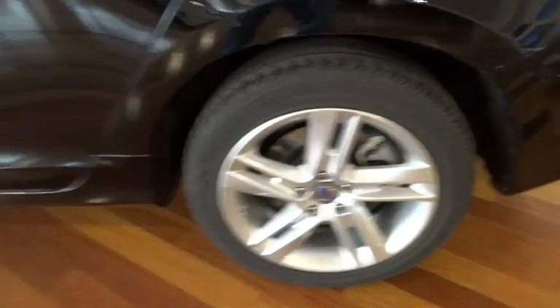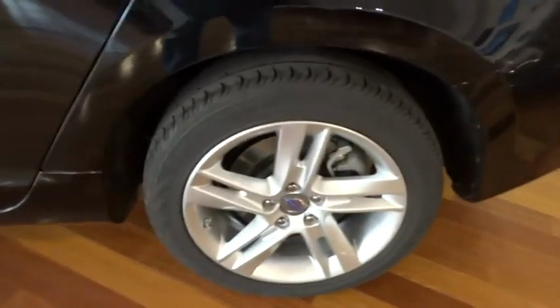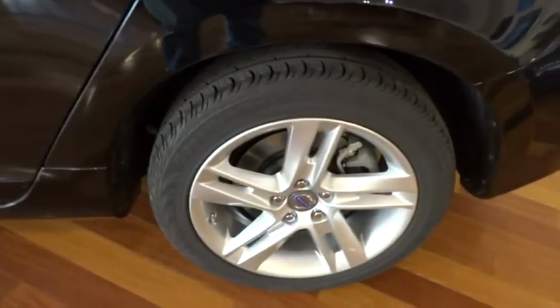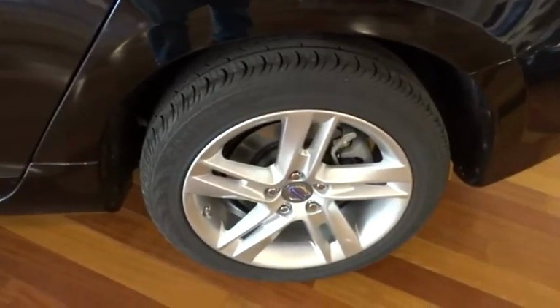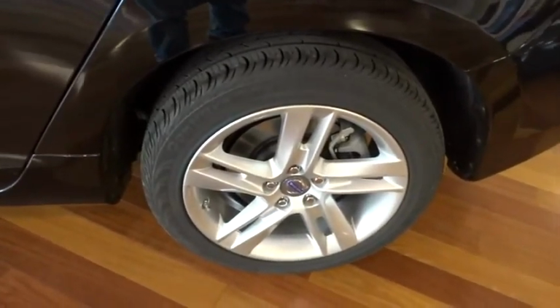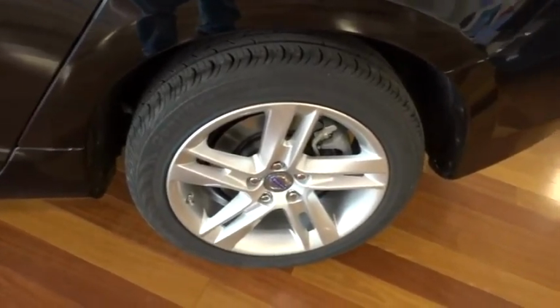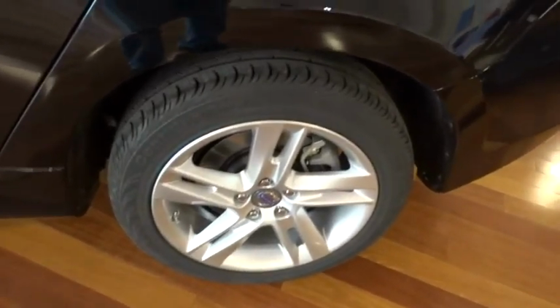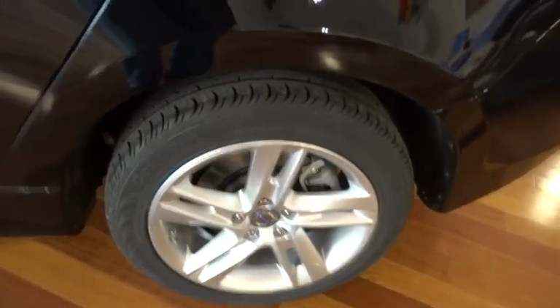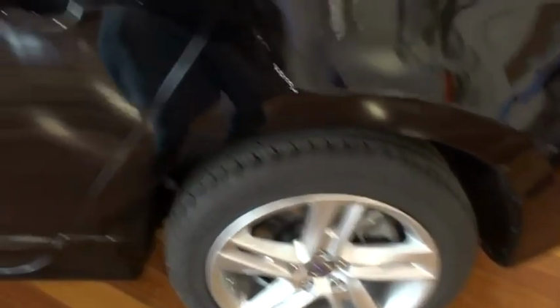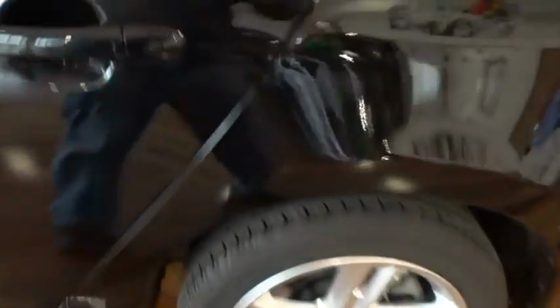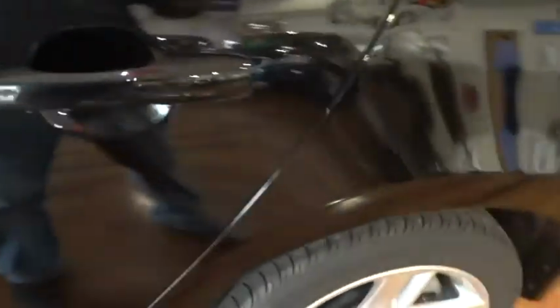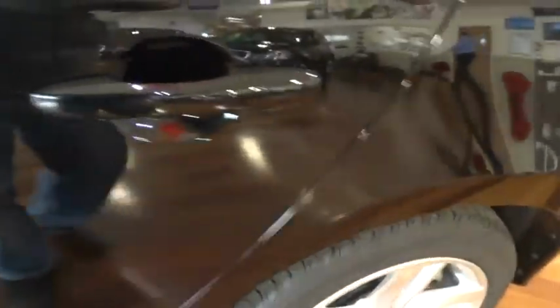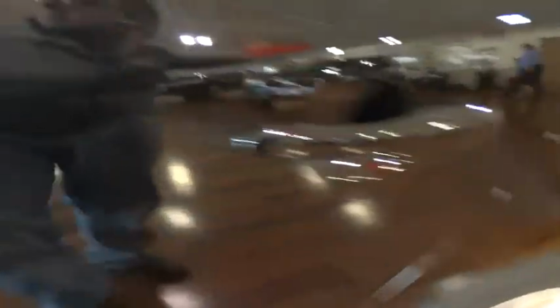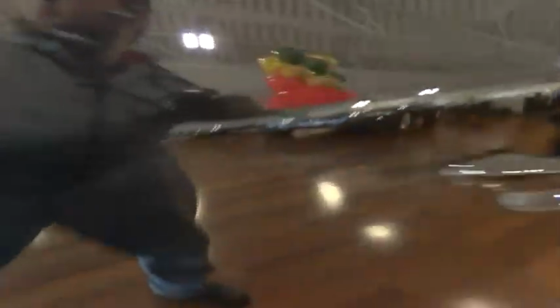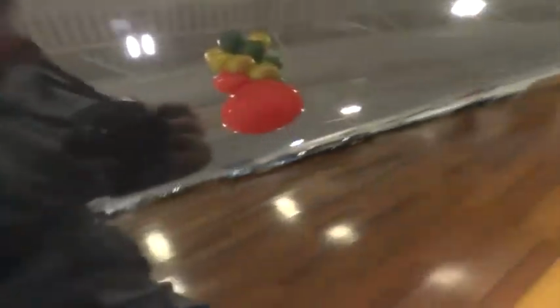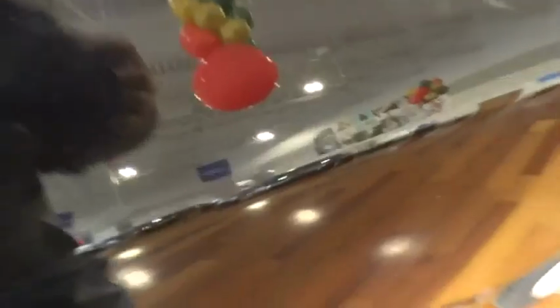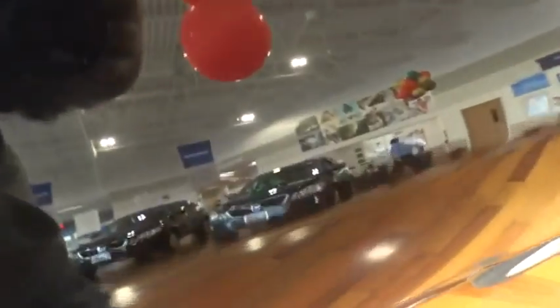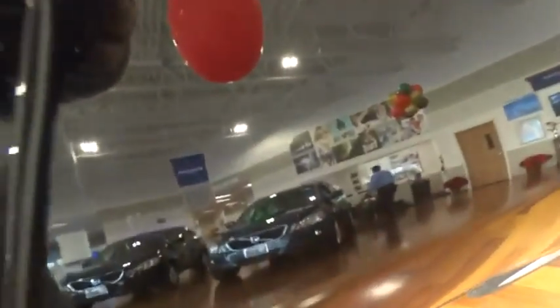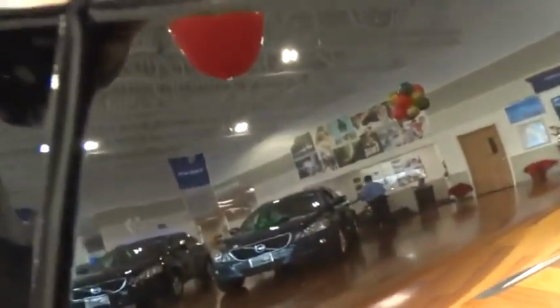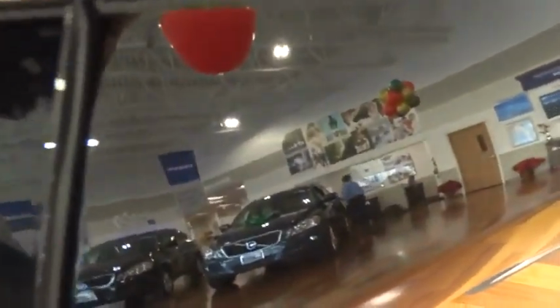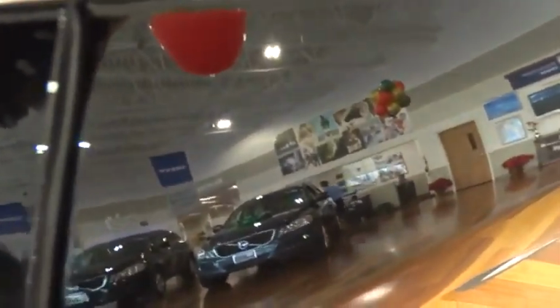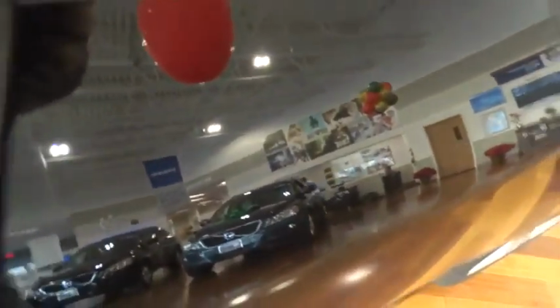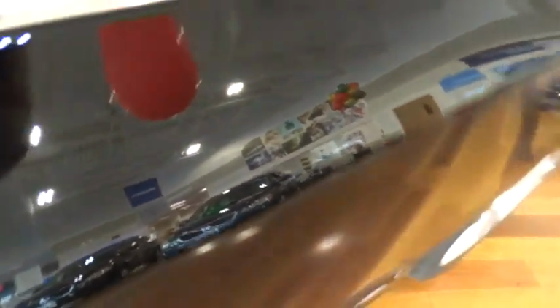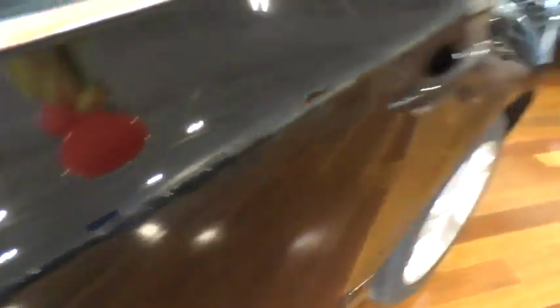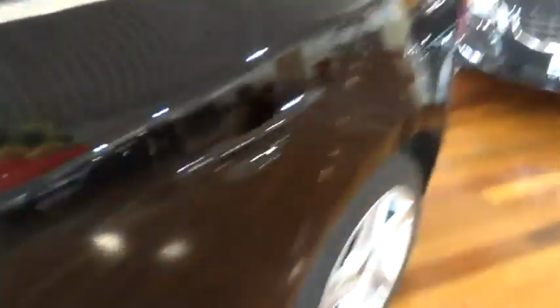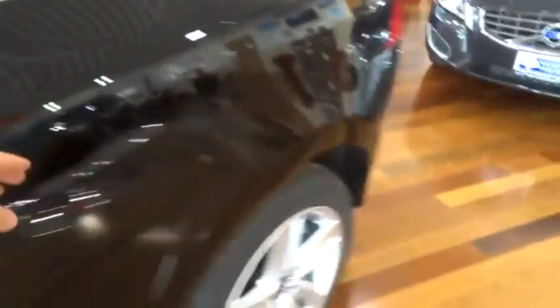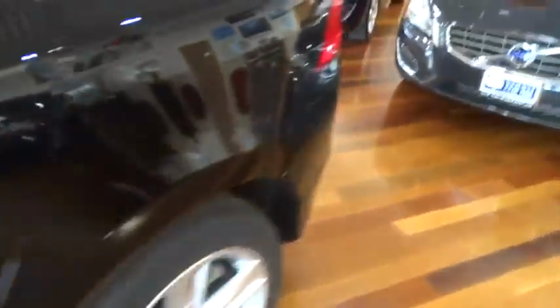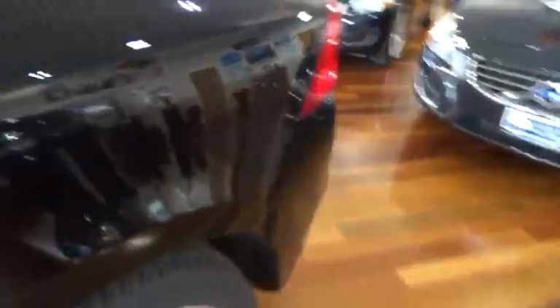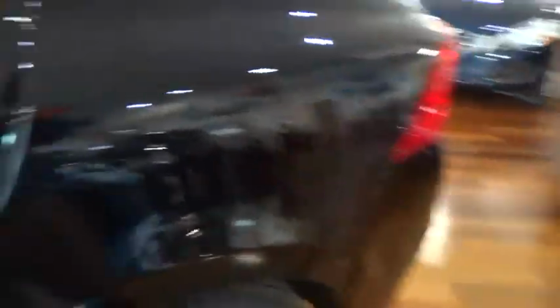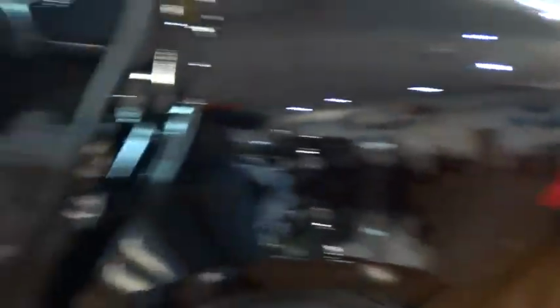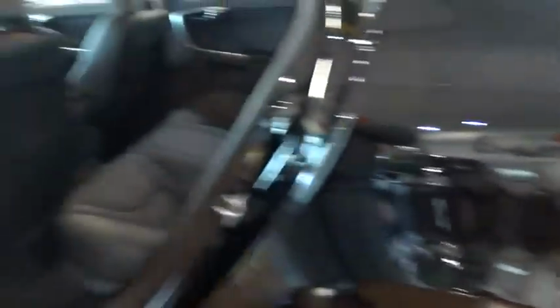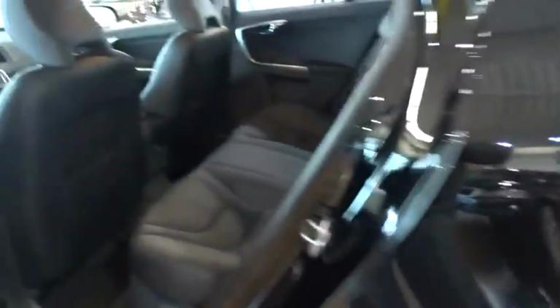Aluminum wheels, floor mats, FWD, climate control, rear defrost, AM-FM stereo radio, CD player.